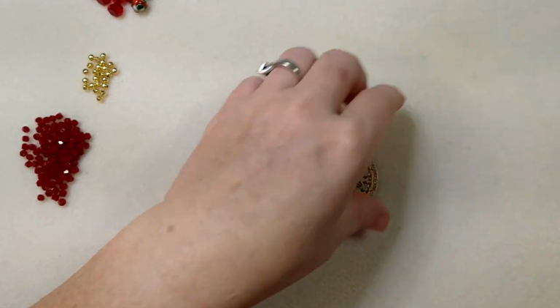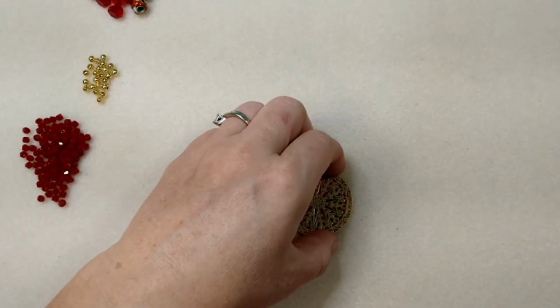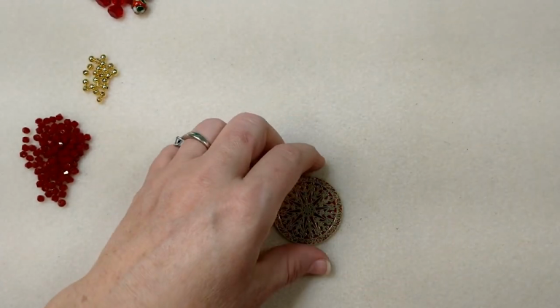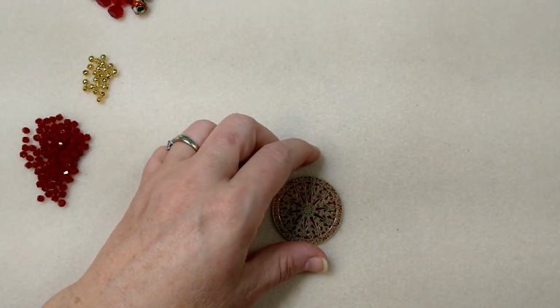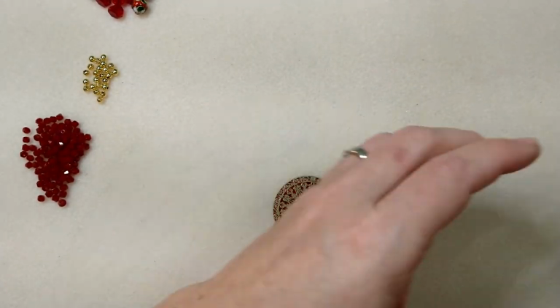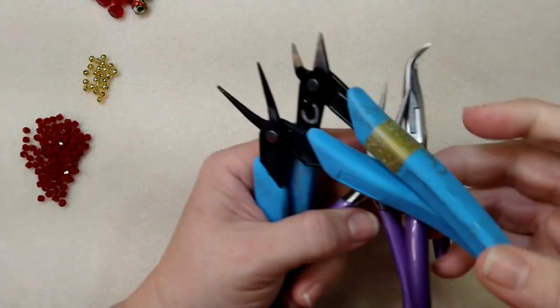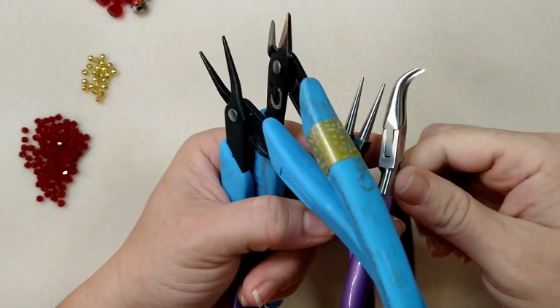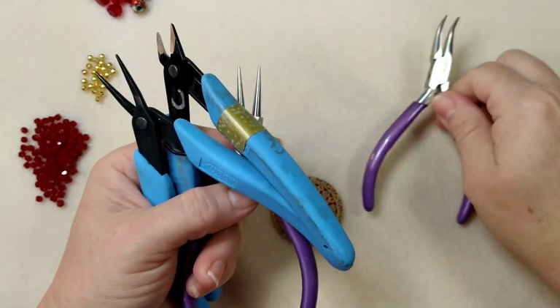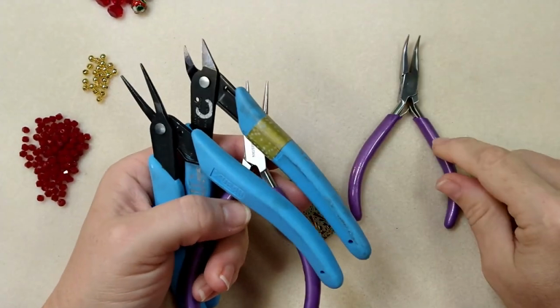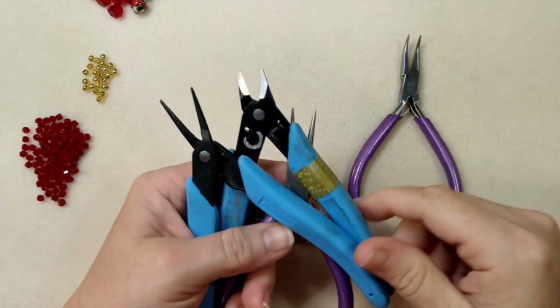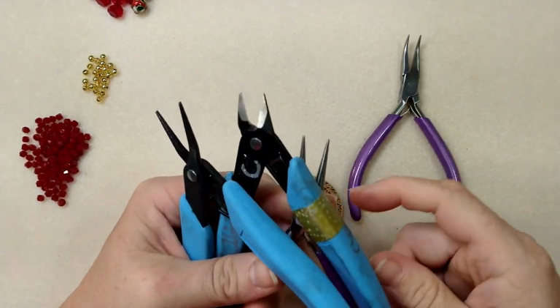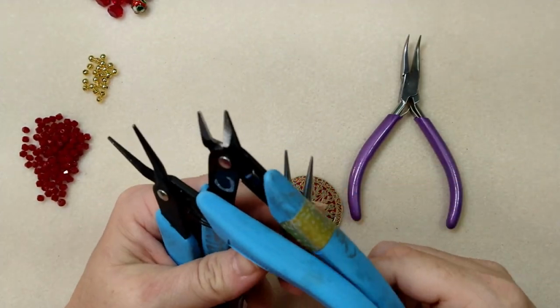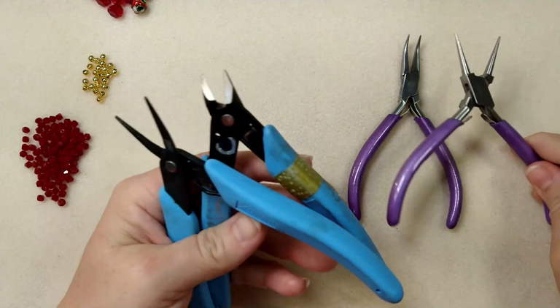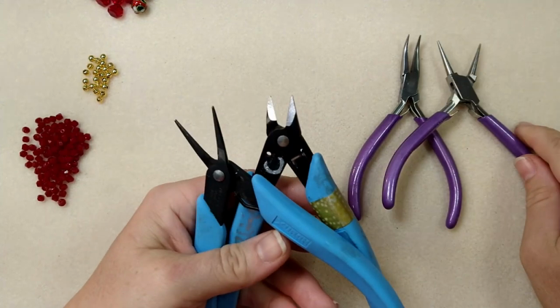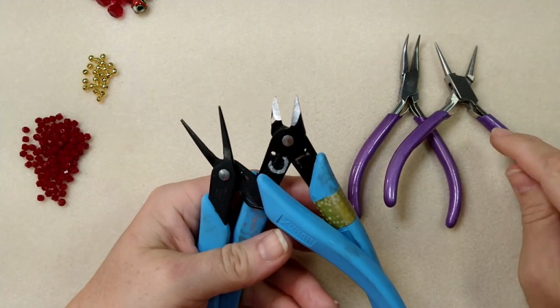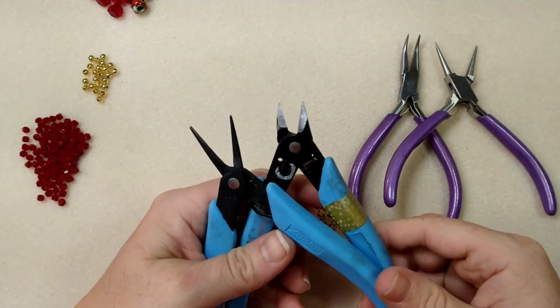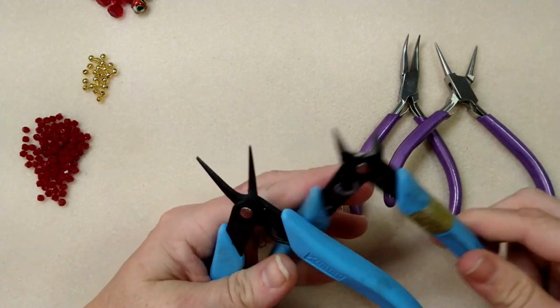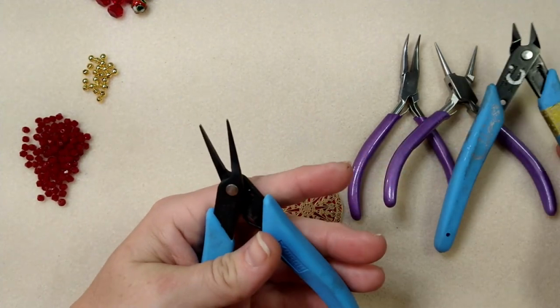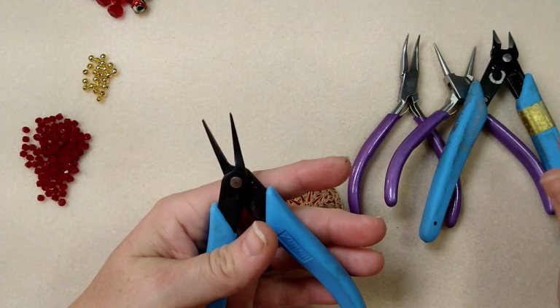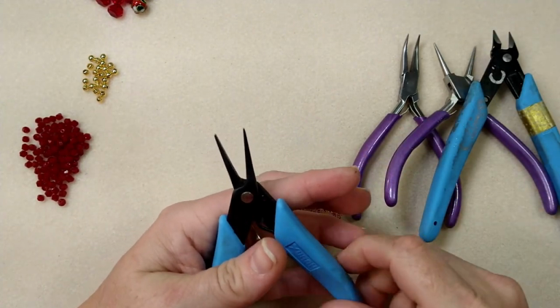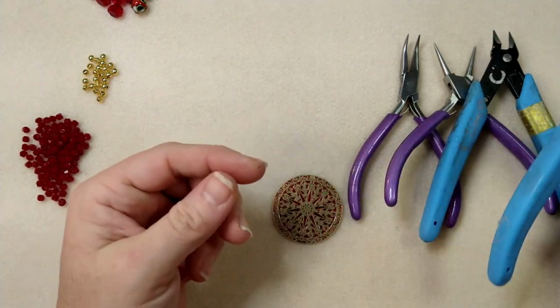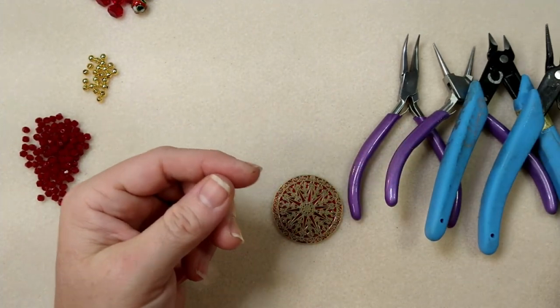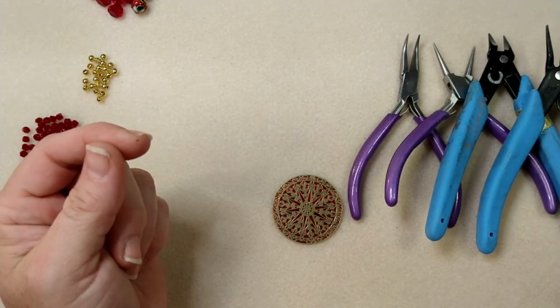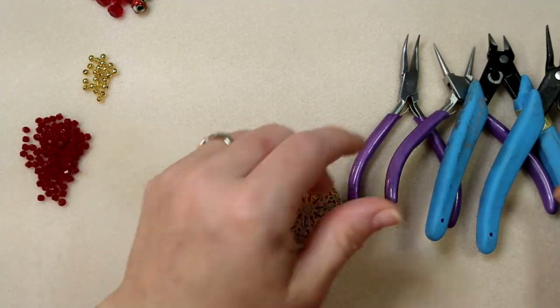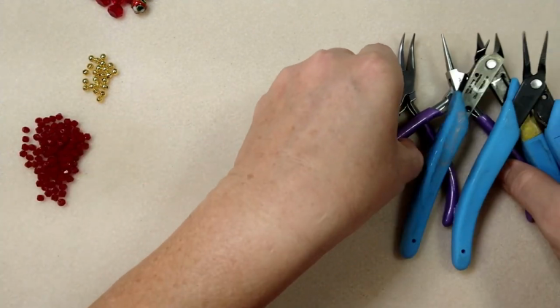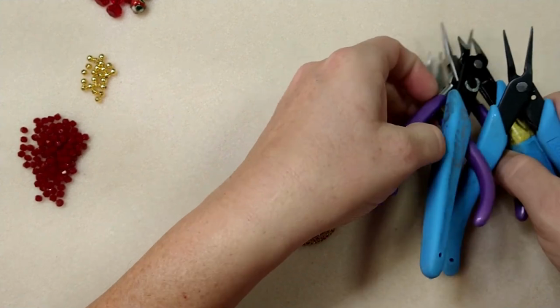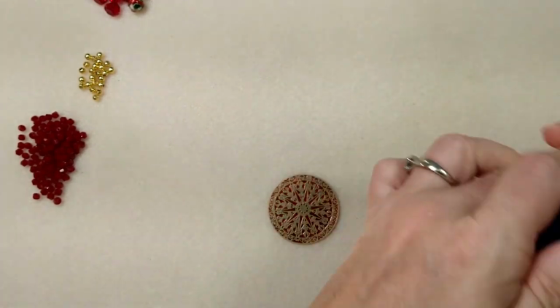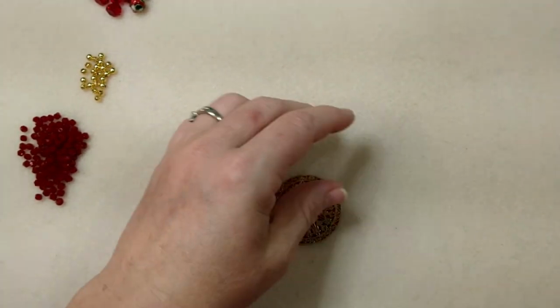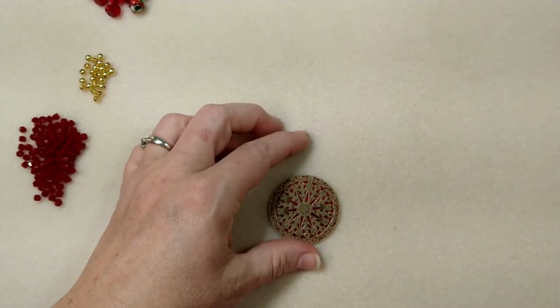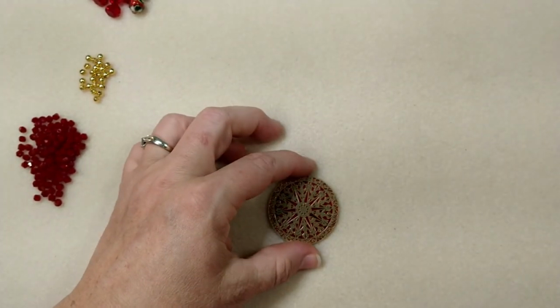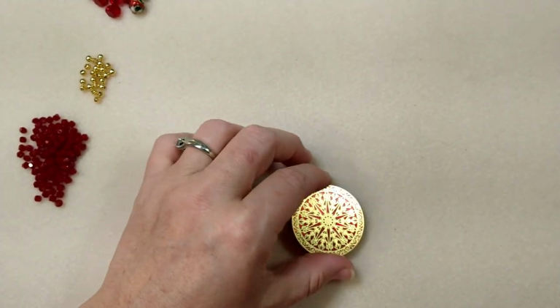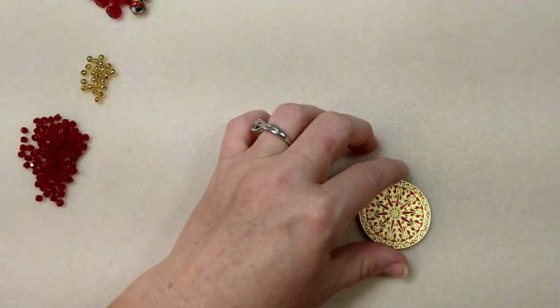The tools that I'm using today are some bent chain nose pliers, round nose pliers, cutters, and tweezer nose pliers. And that's all you're going to need.